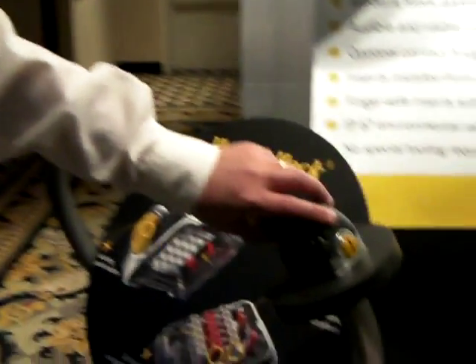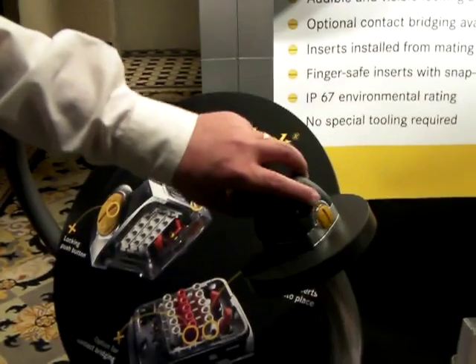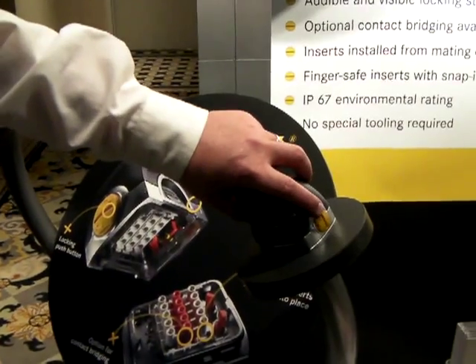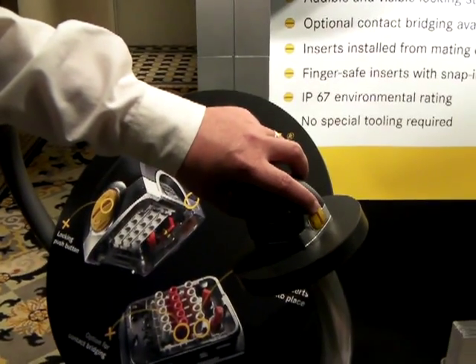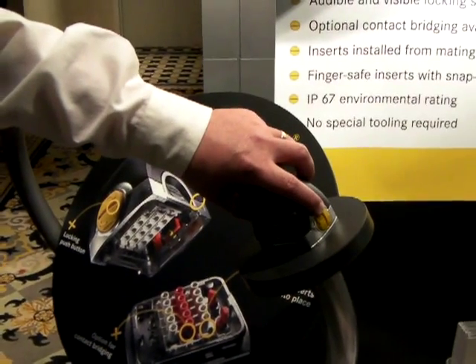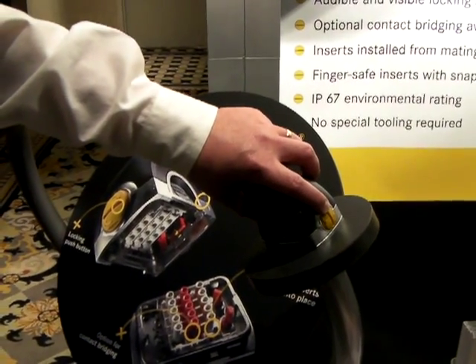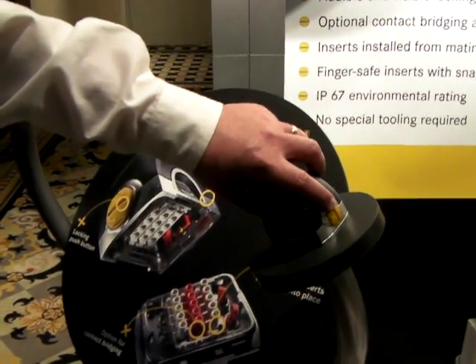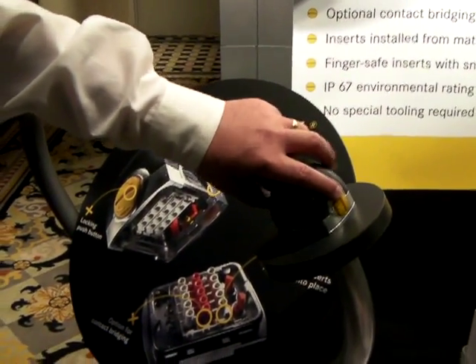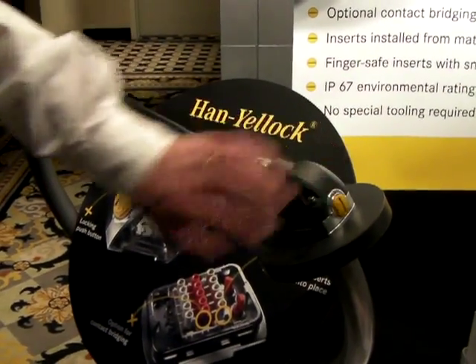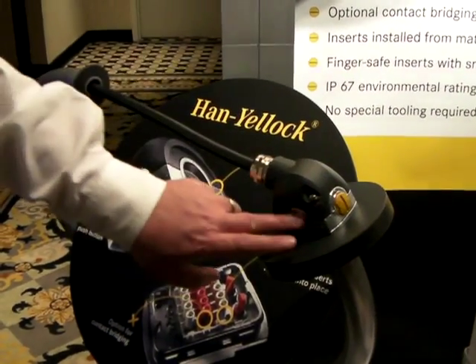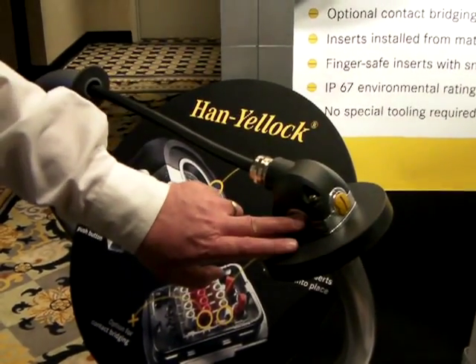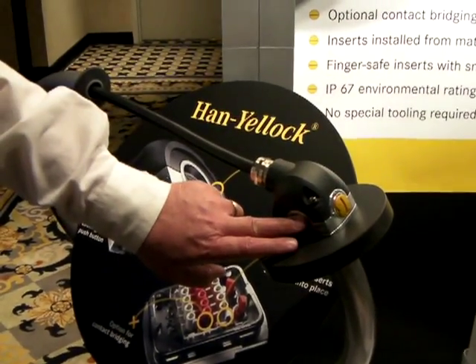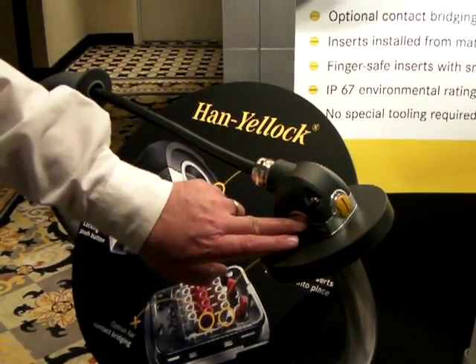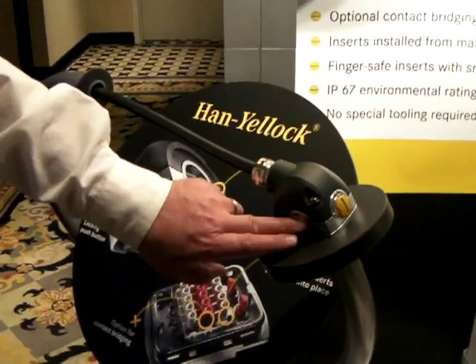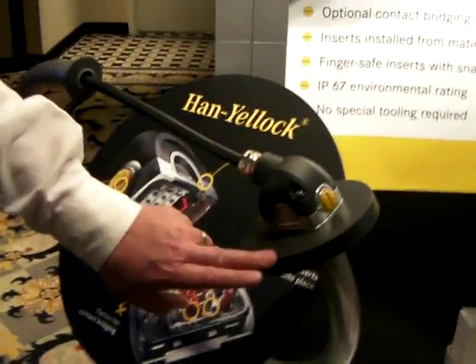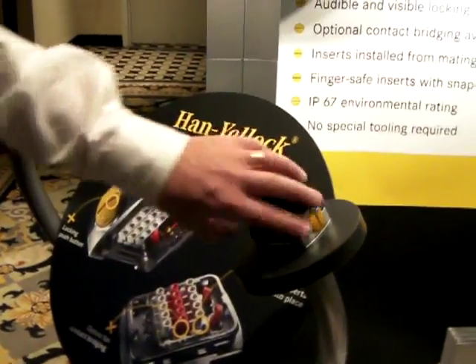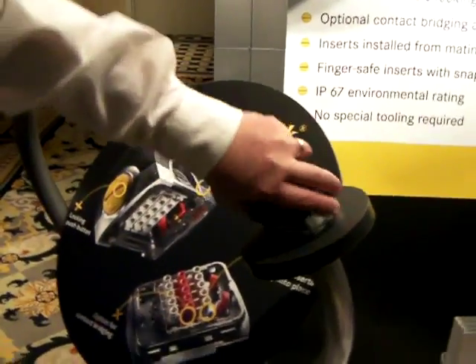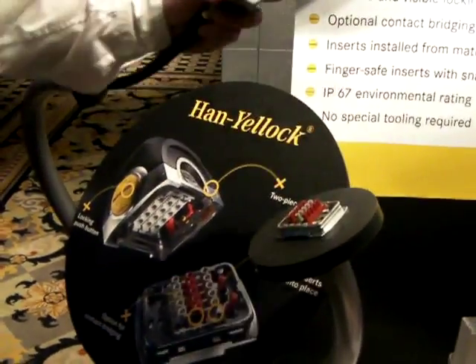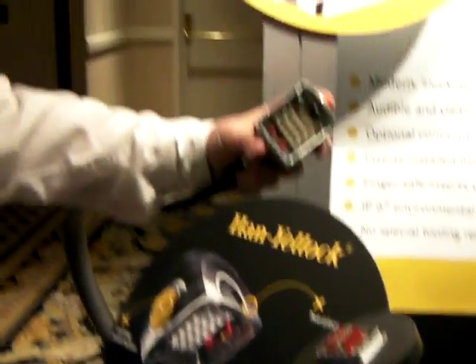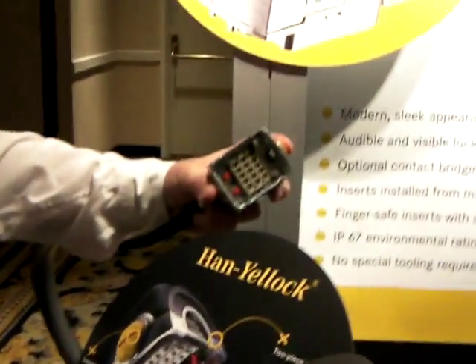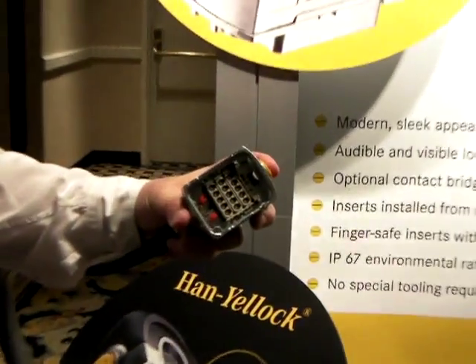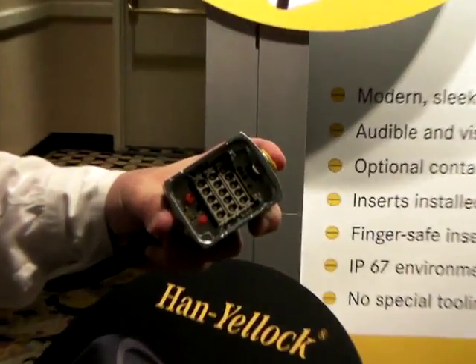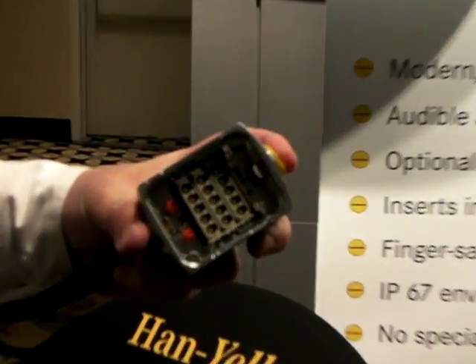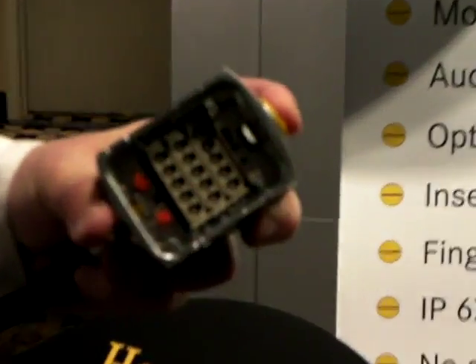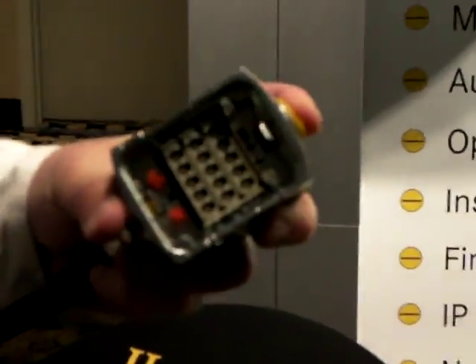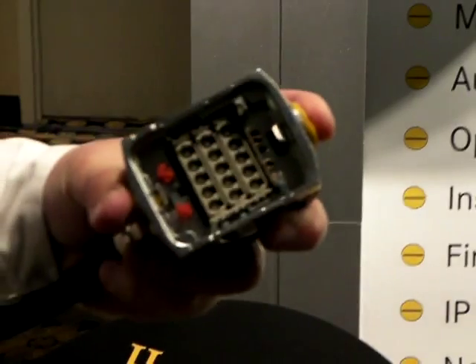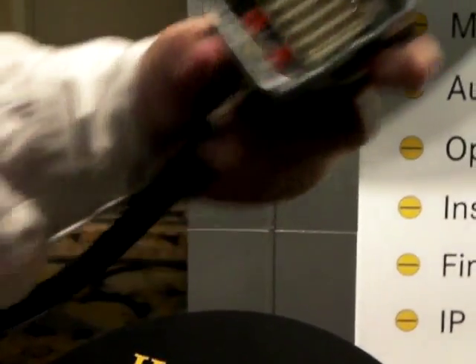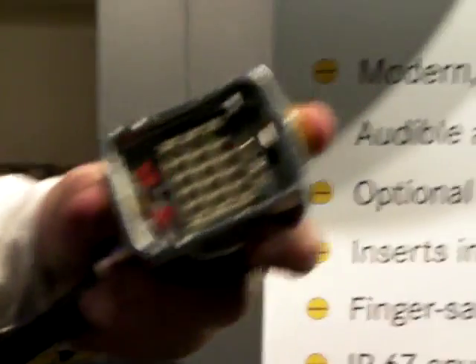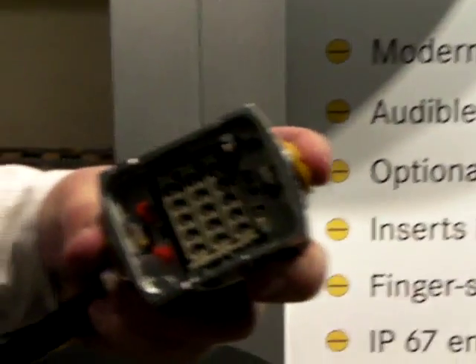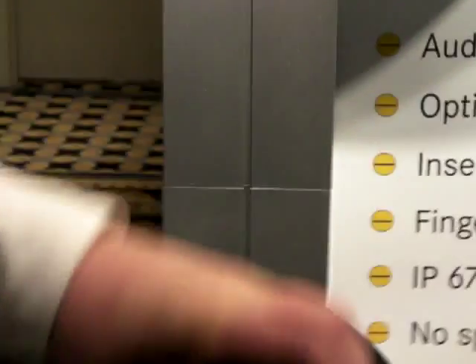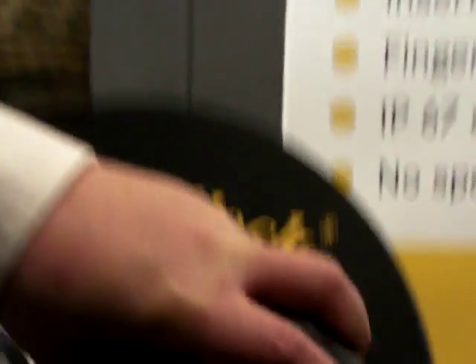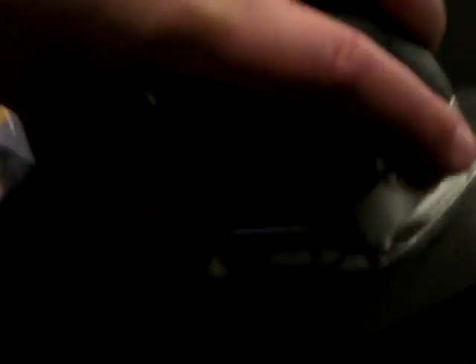It gets its name from these yellow locking buttons at the ends of the connector. No more levers to get damaged, no more levers to take up space. Just depress the buttons to pull the connector halves apart or to lock the two halves together very simply.